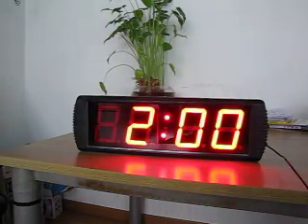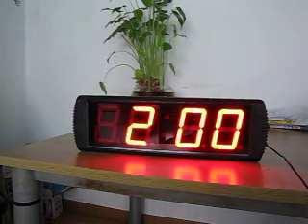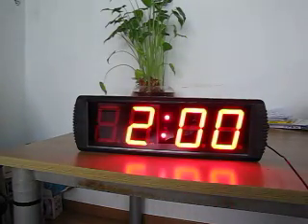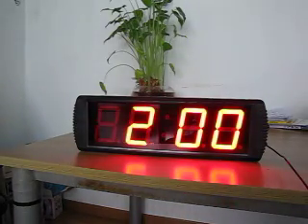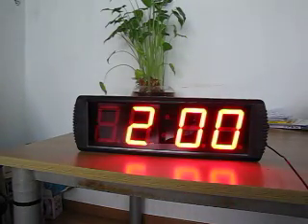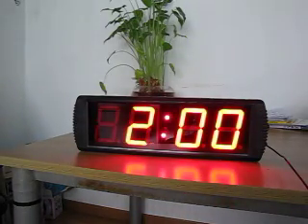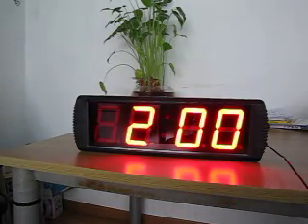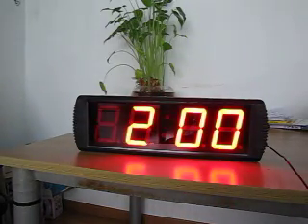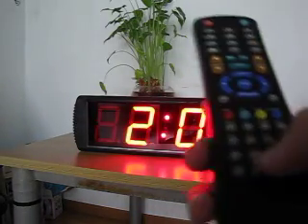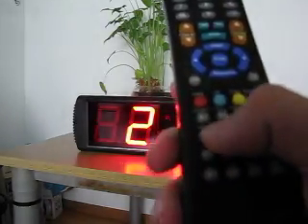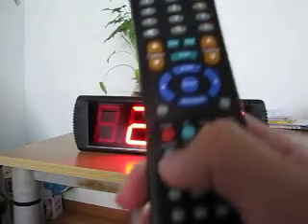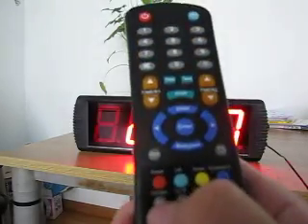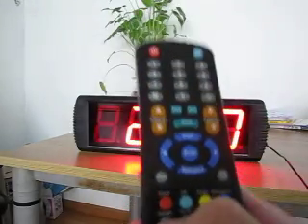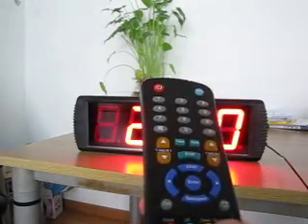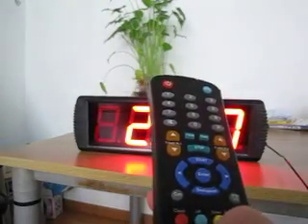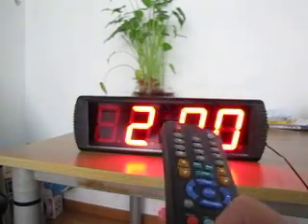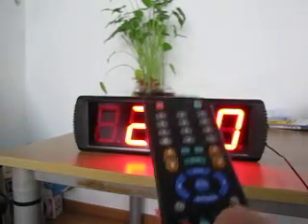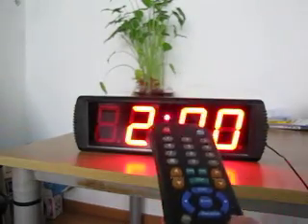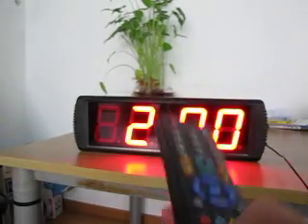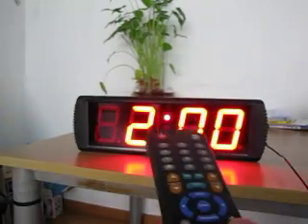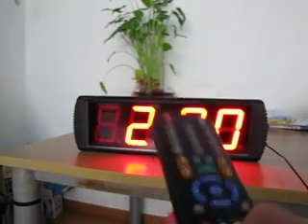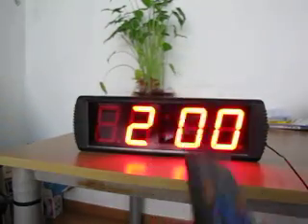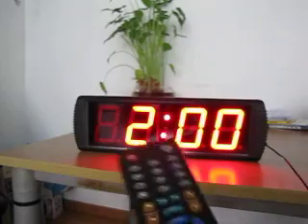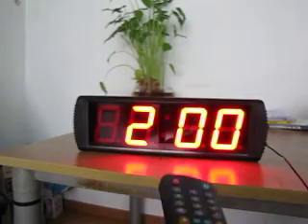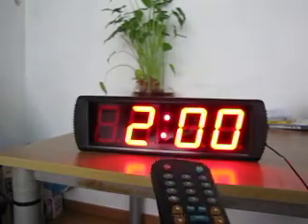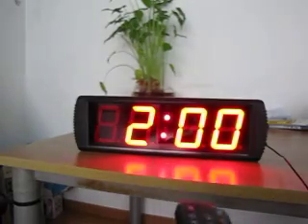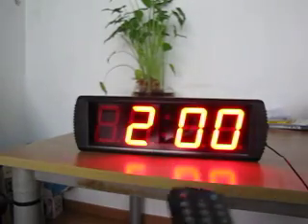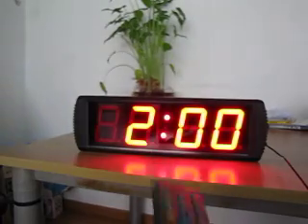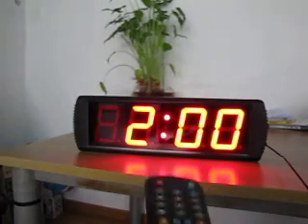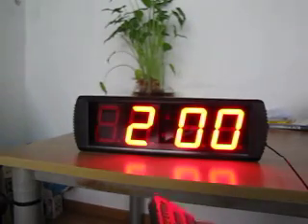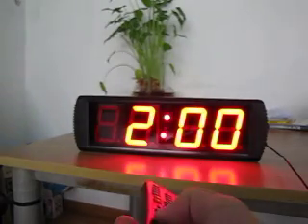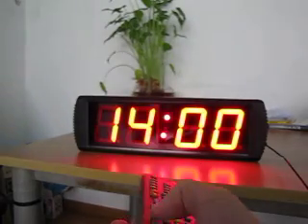Step 3, press this button — it's this. Adjust the time as 12 hours or 24 hours according to your preference, like this.